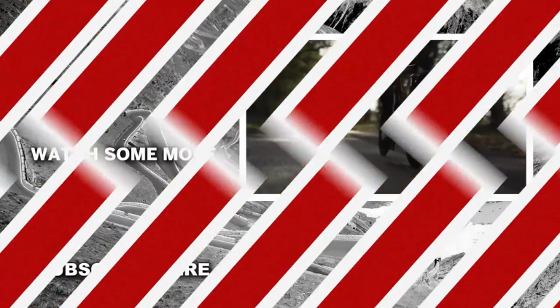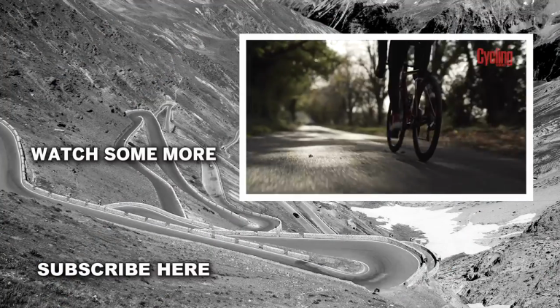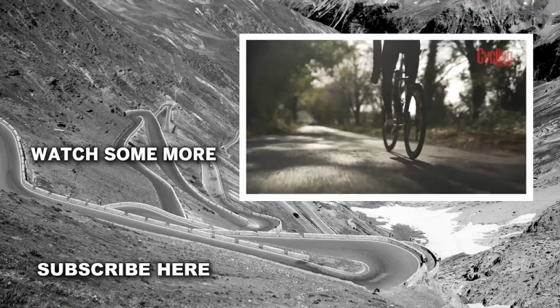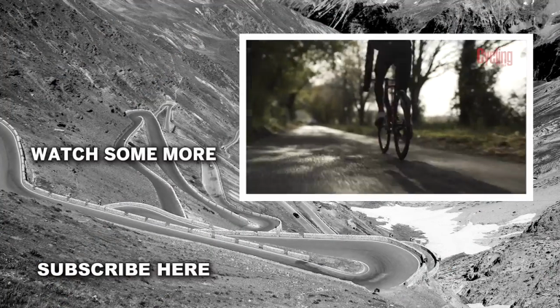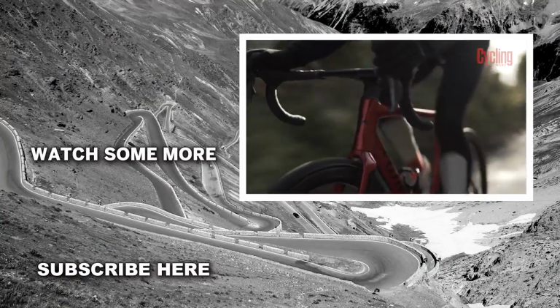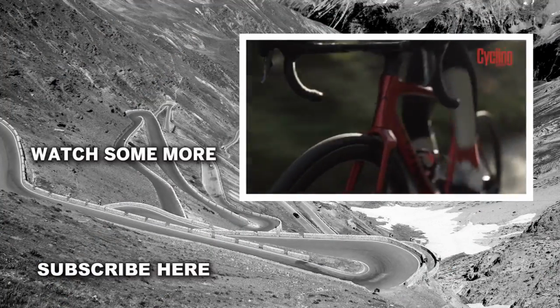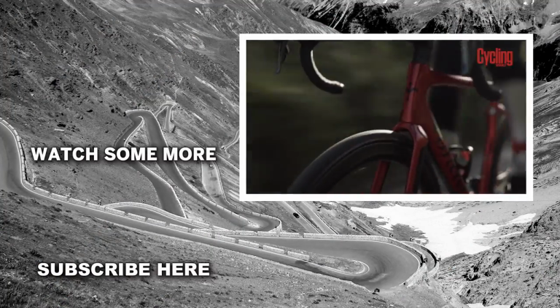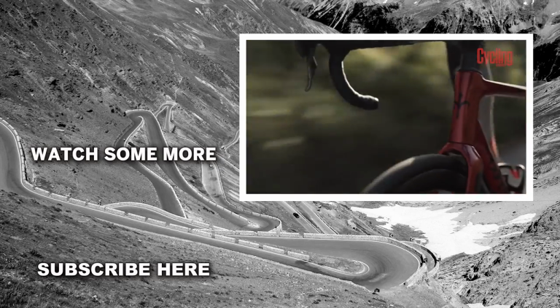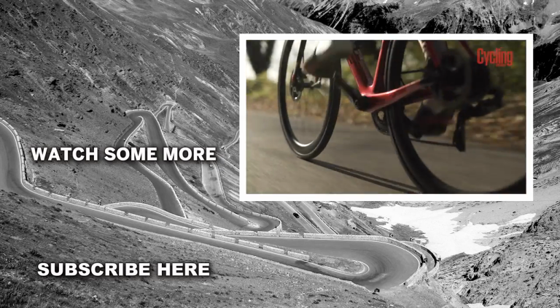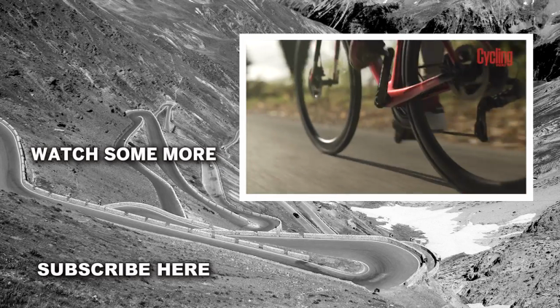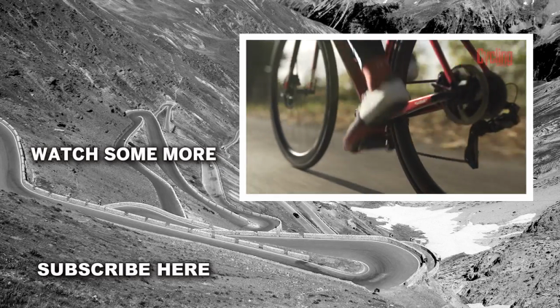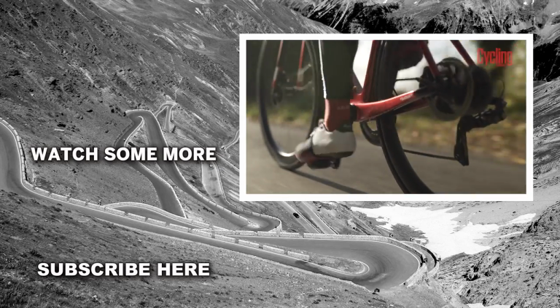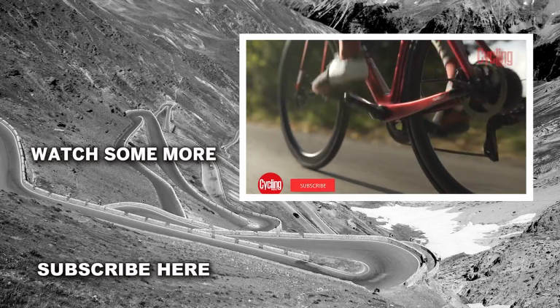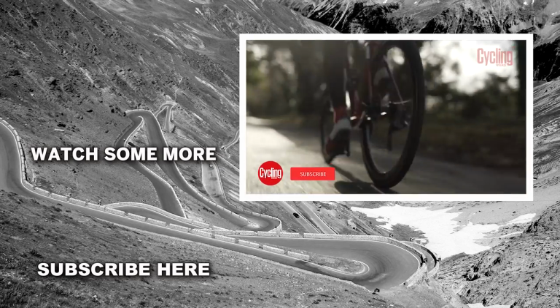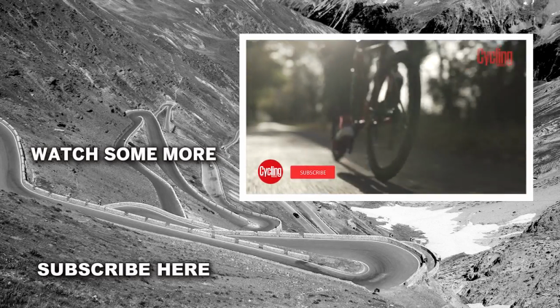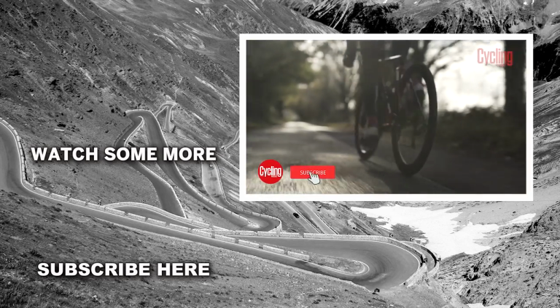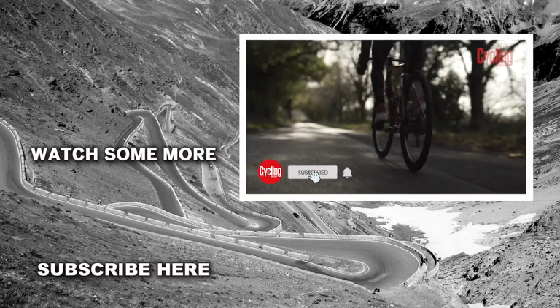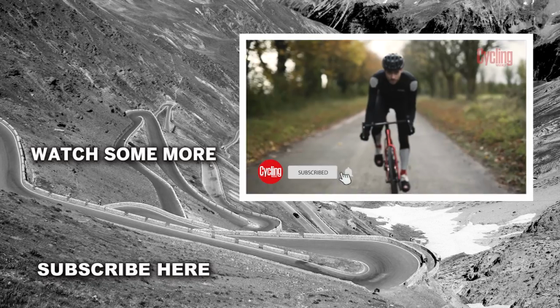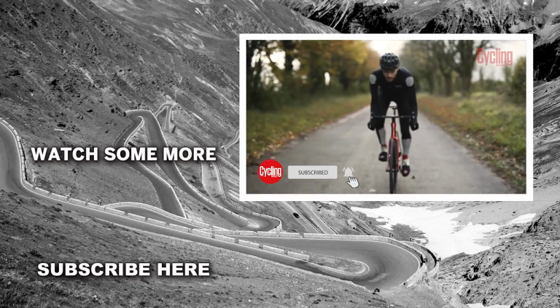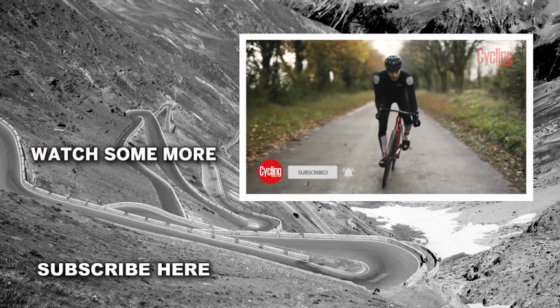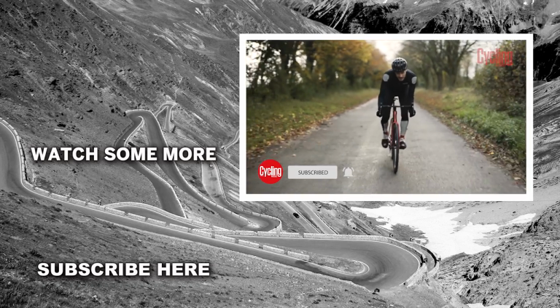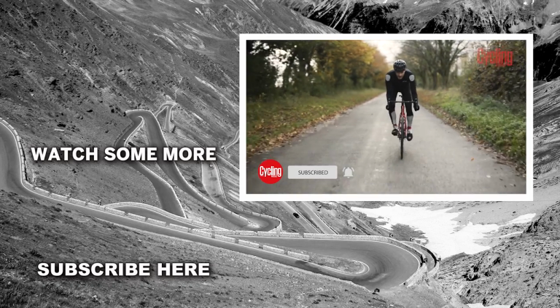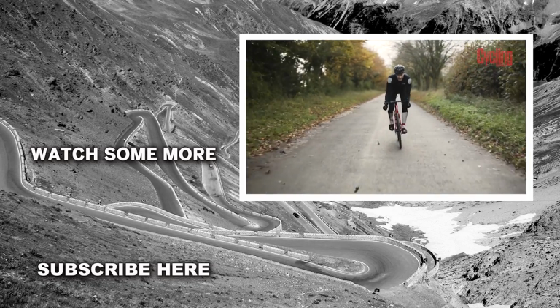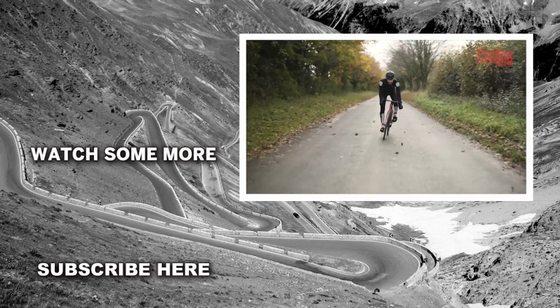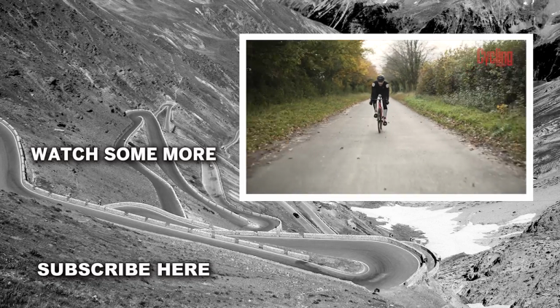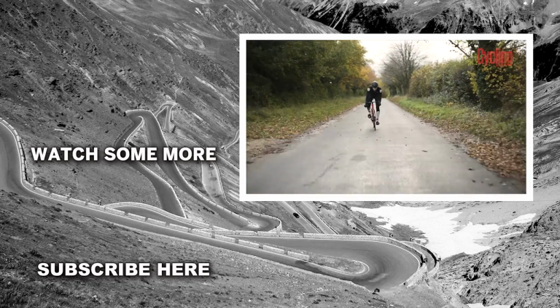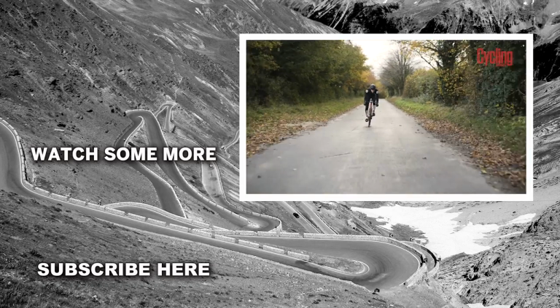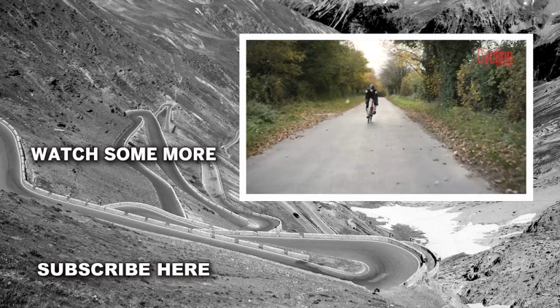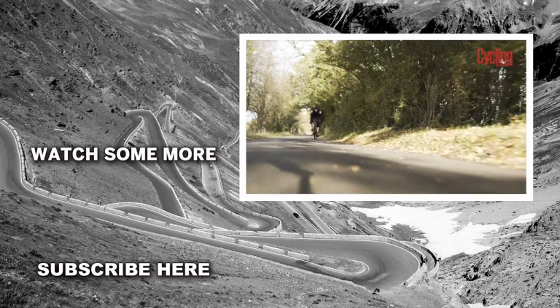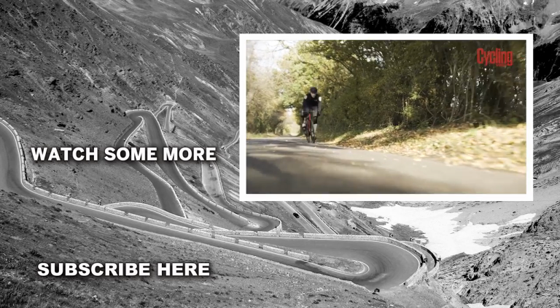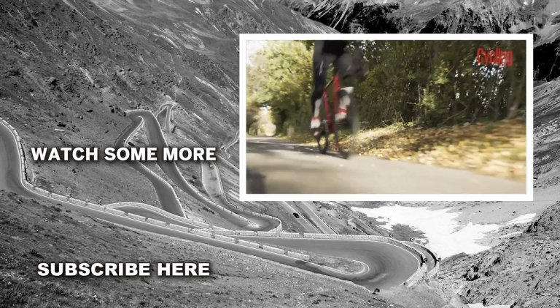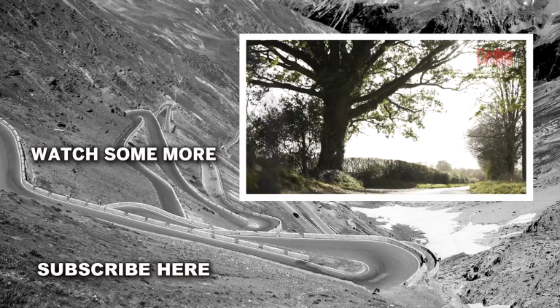So, there you go — nine ways to increase the speed of your bike. If you have liked this video, then please do drop us a thumbs up and be sure to subscribe to the channel for more great tech content. Of course, feel free to leave us any comments and questions that you might have.